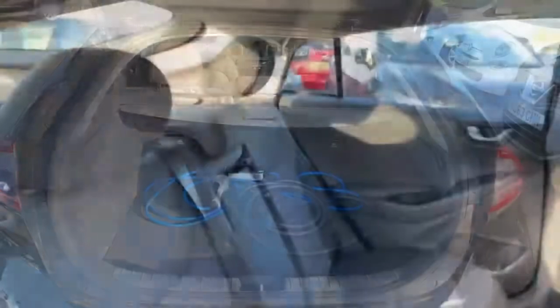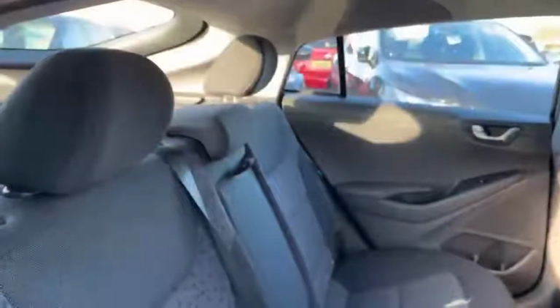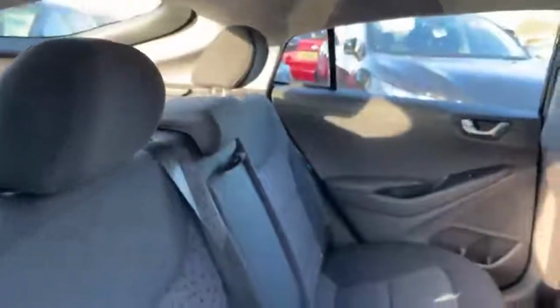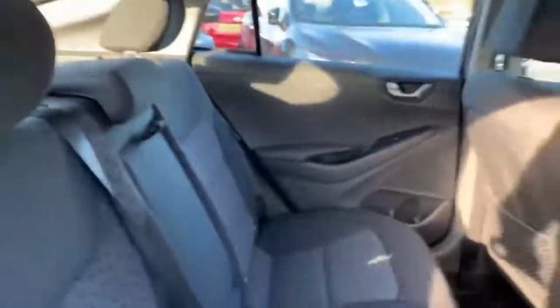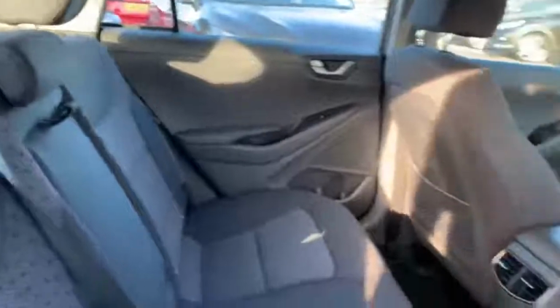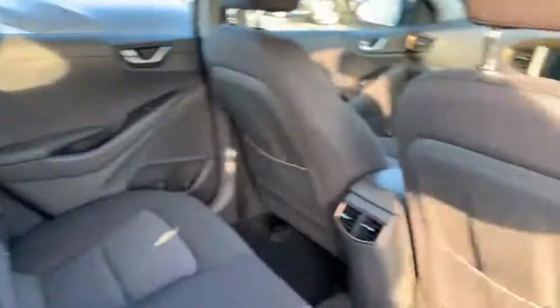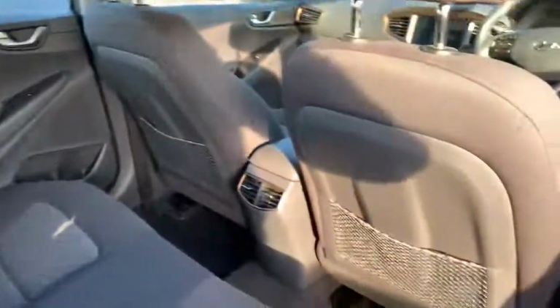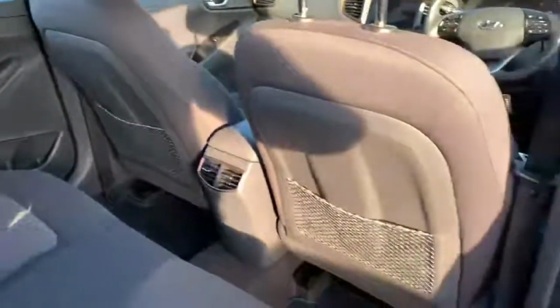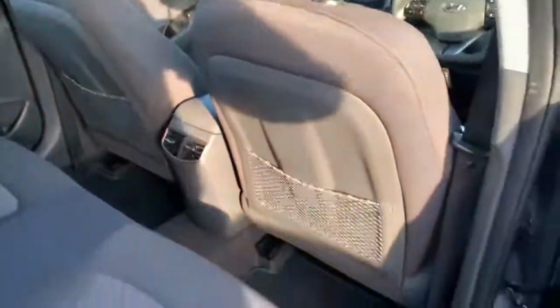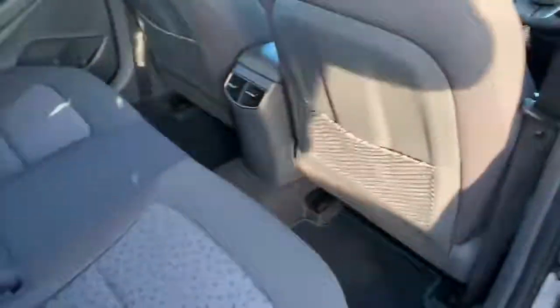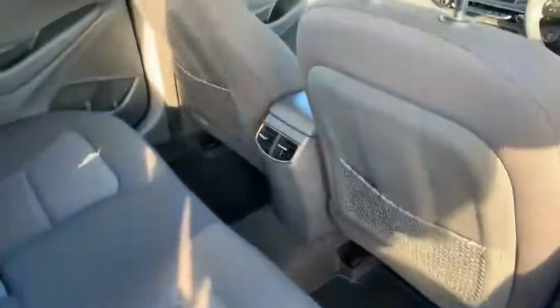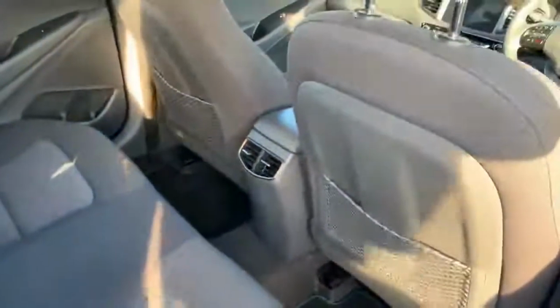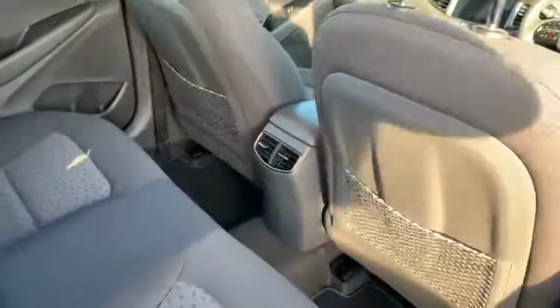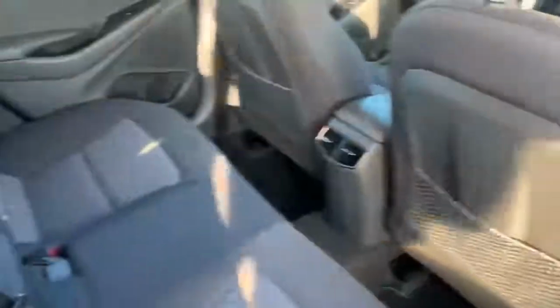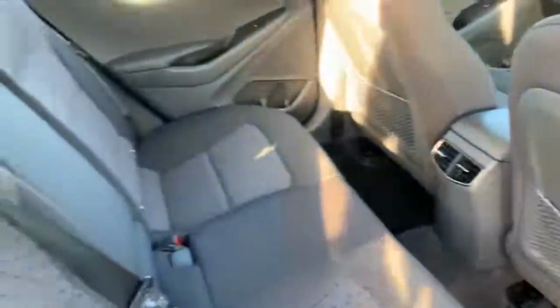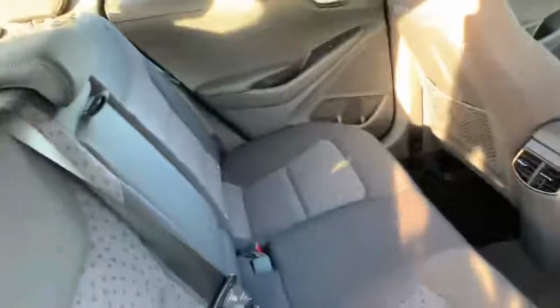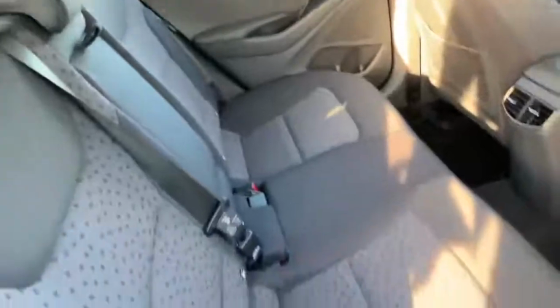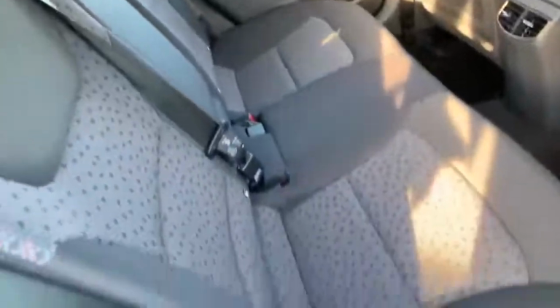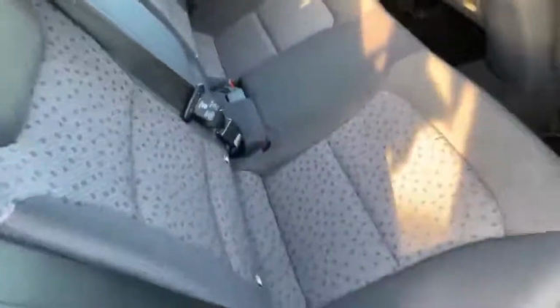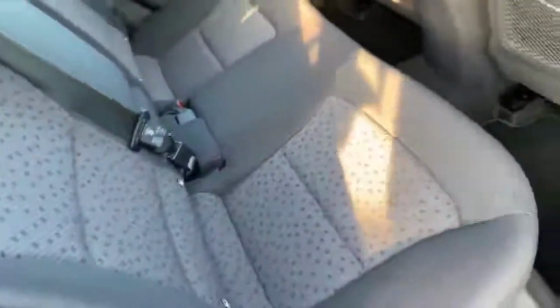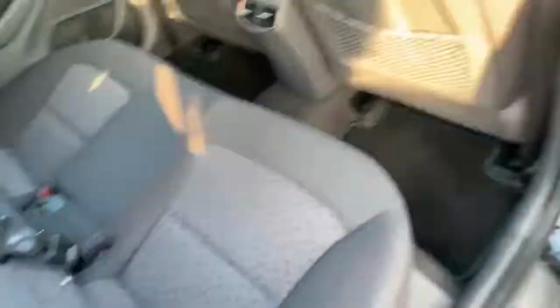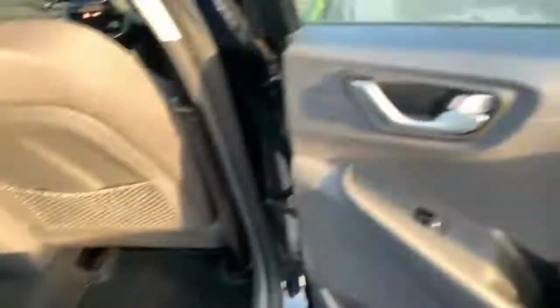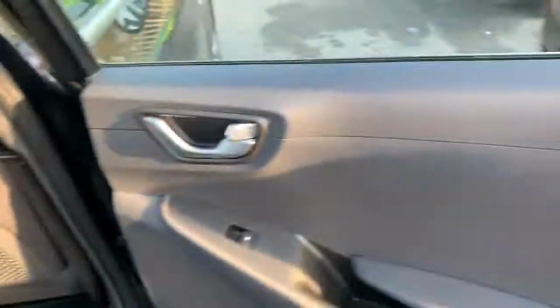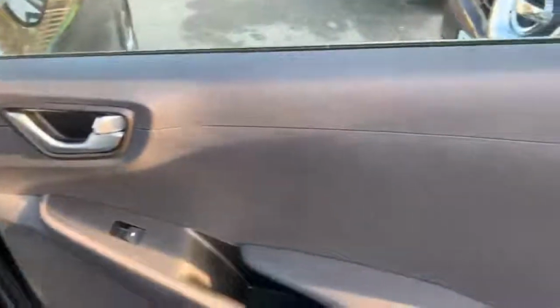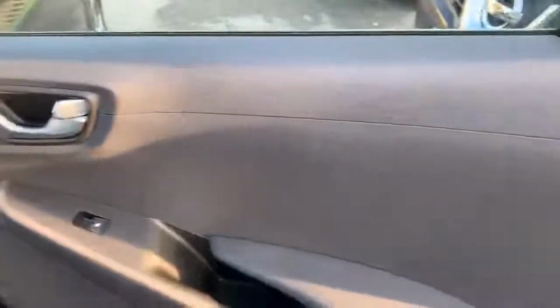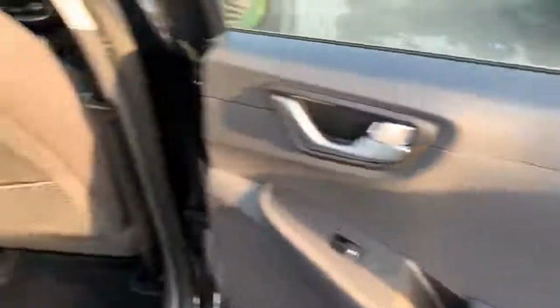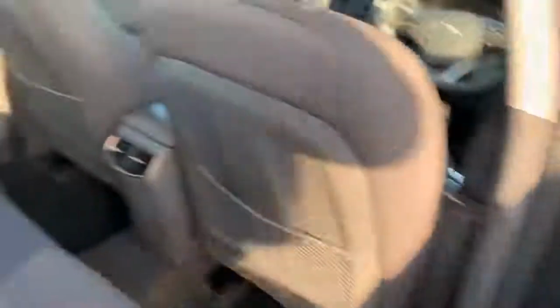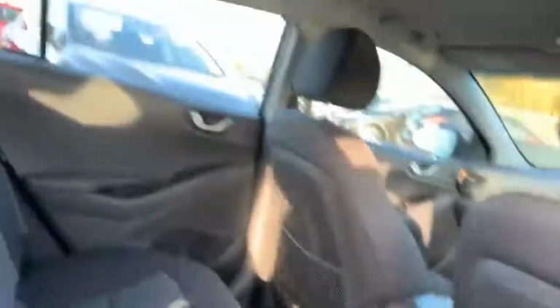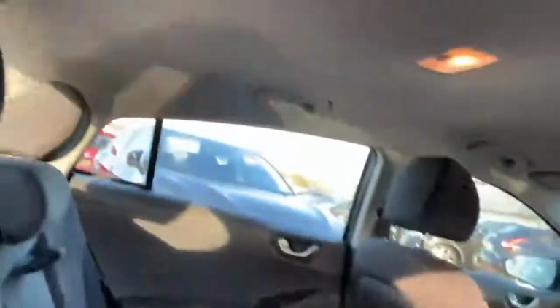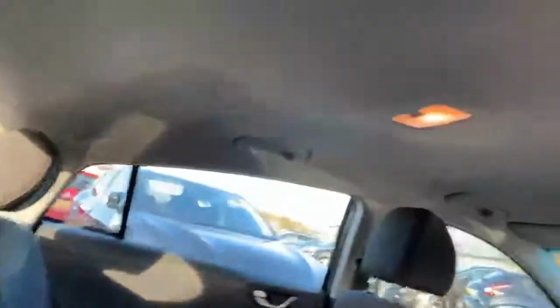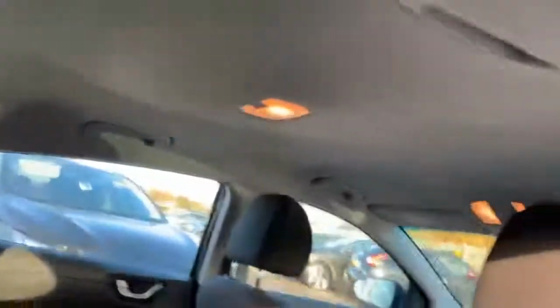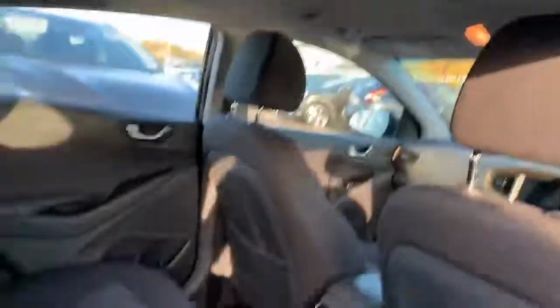Onto the rear of the car now, inside. Two pockets on the back of the driver and passenger seat with aircon vents coming into the rear. A nice seat design on there. Good headroom. A nice layout.